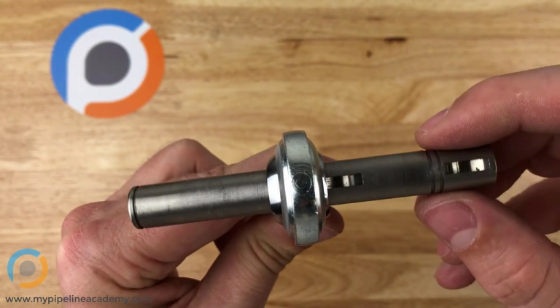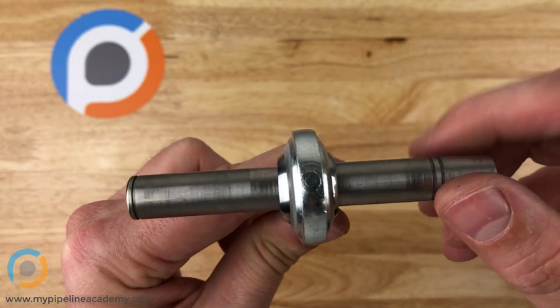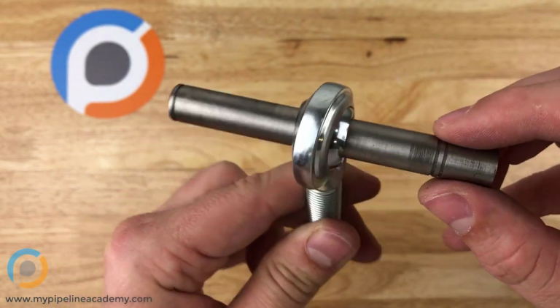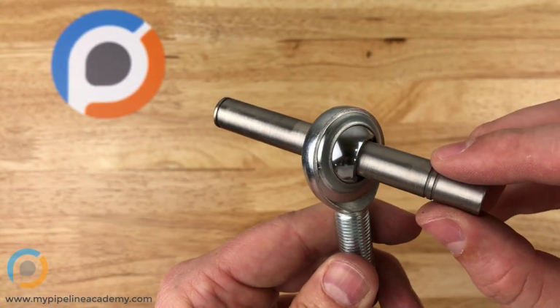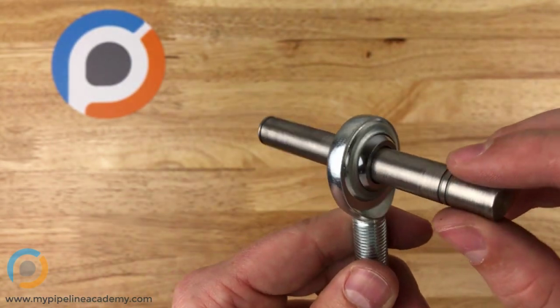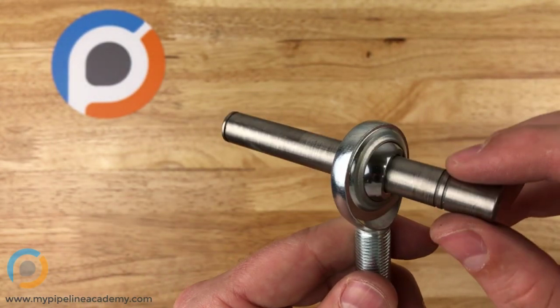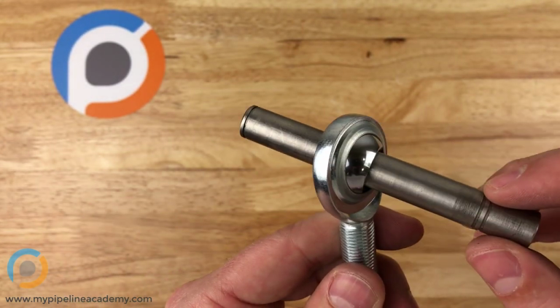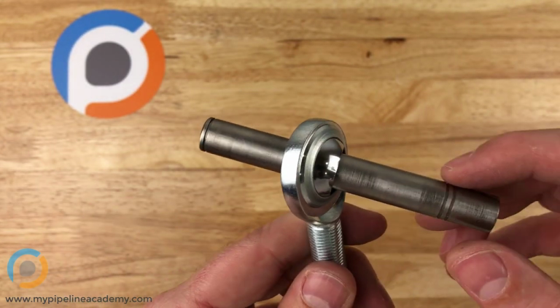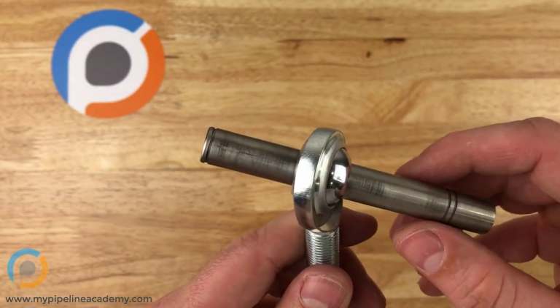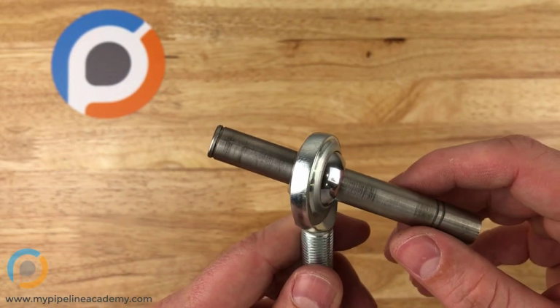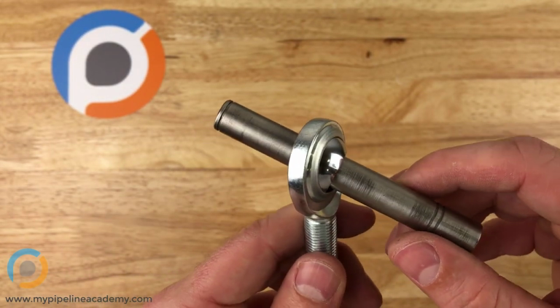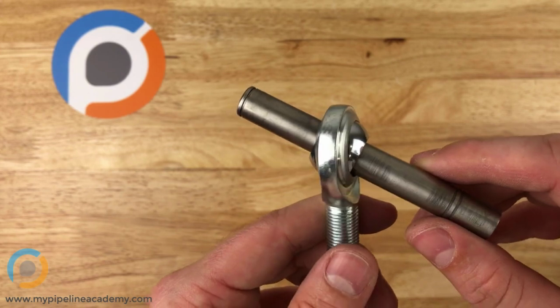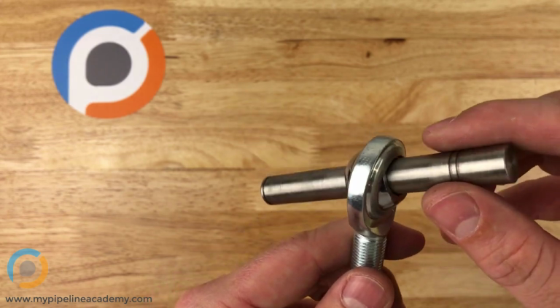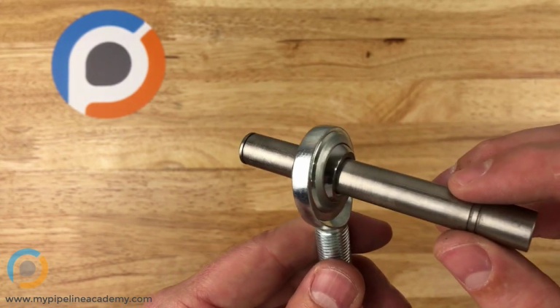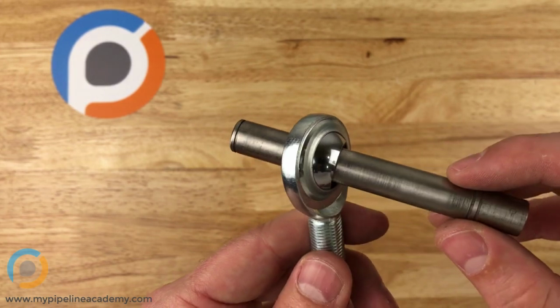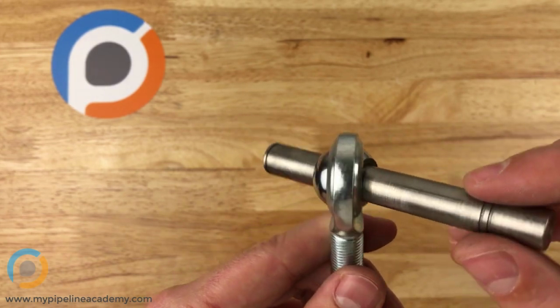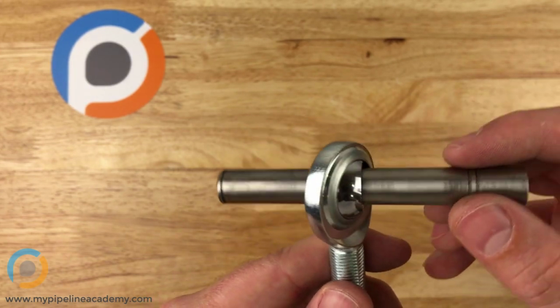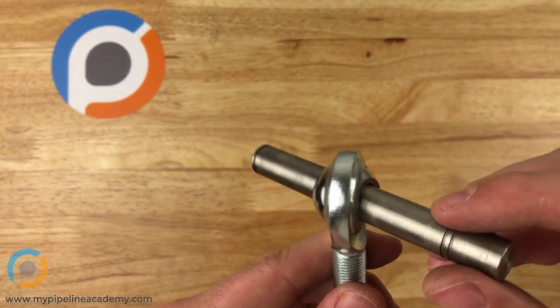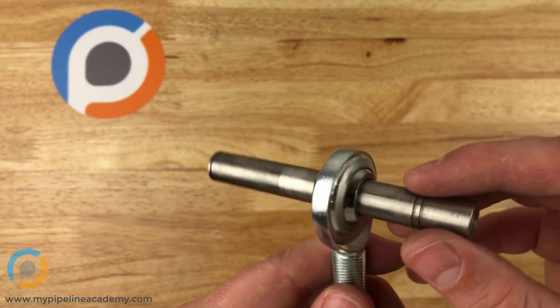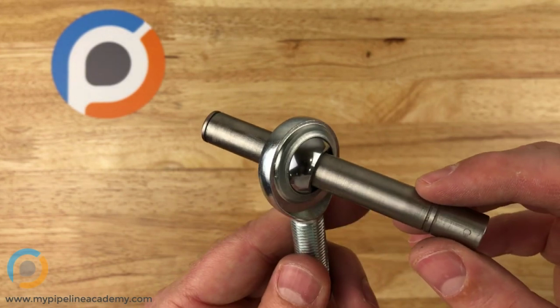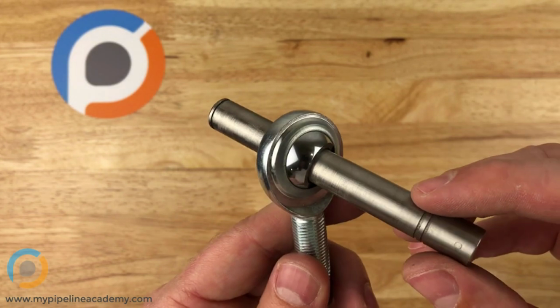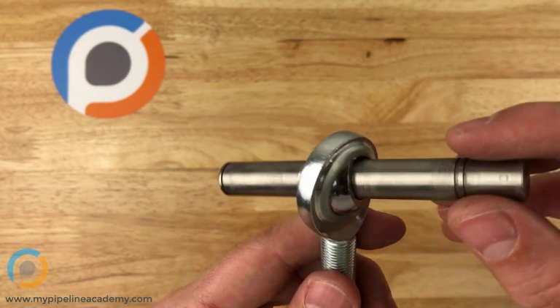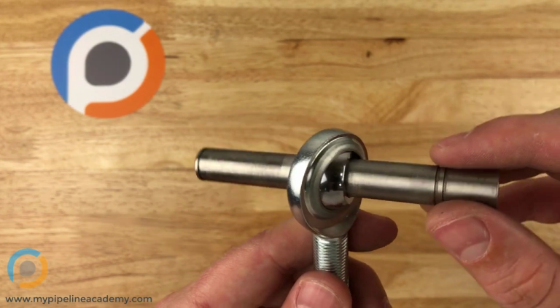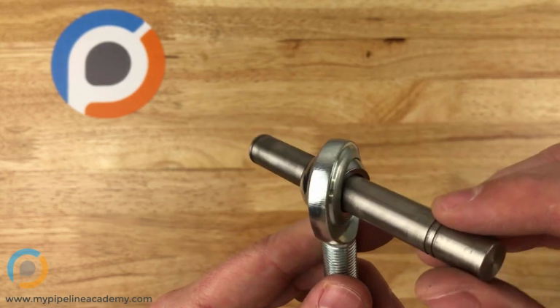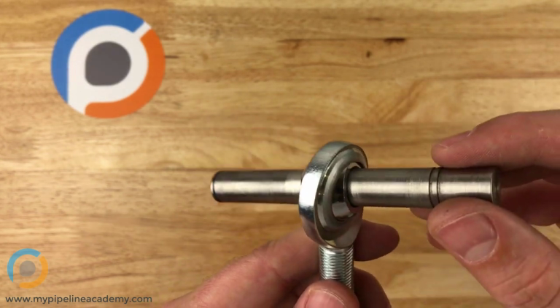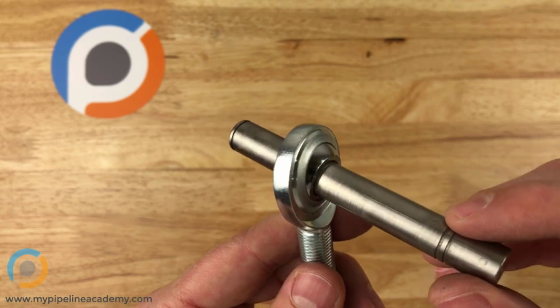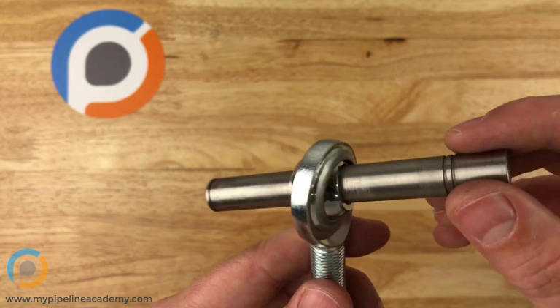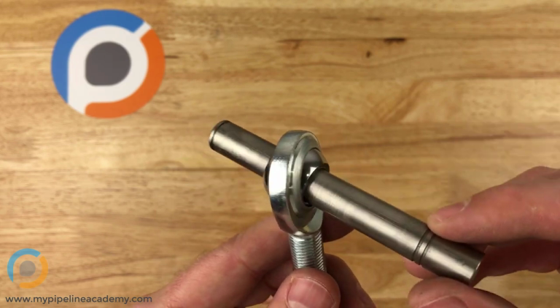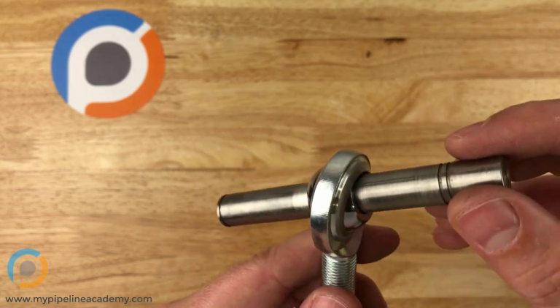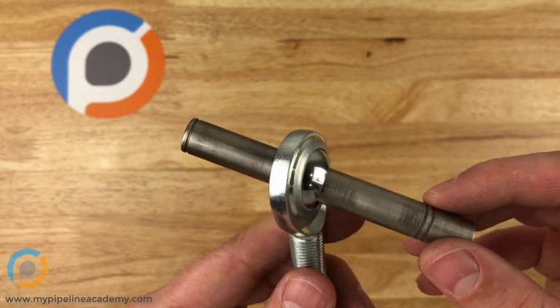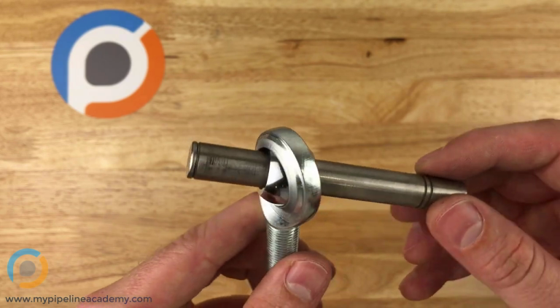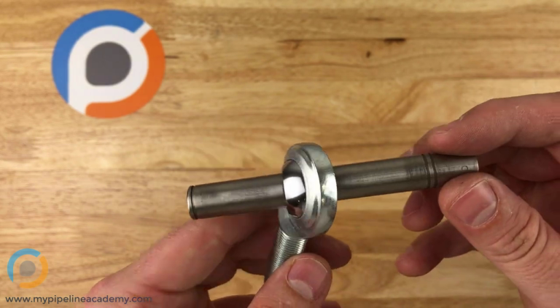These rod and ball joints are also called heim joints sometimes, and they produce that type of rotational freedom in three different degrees.